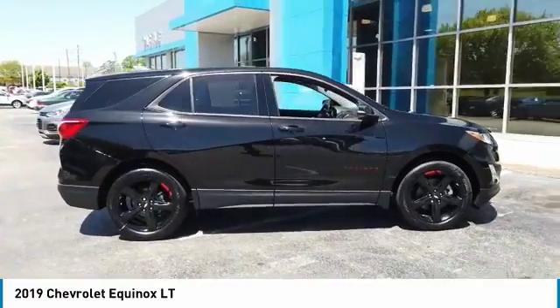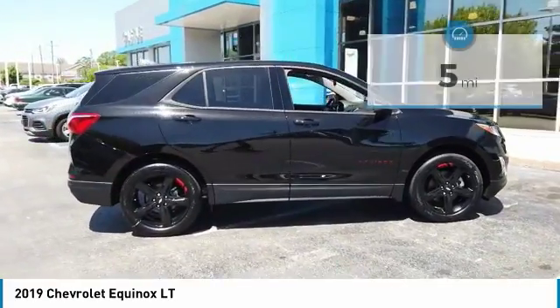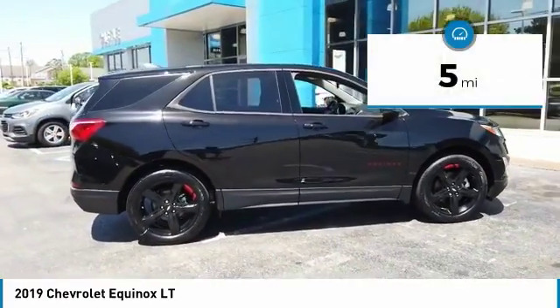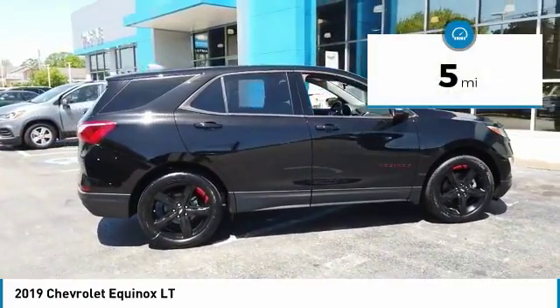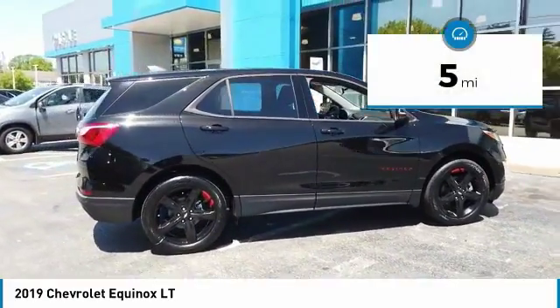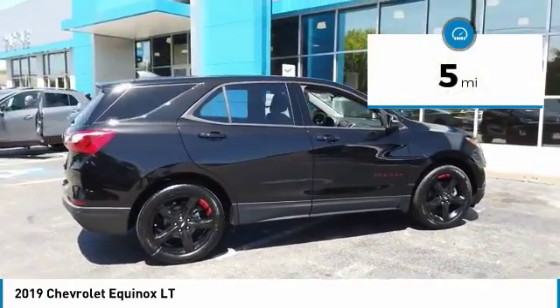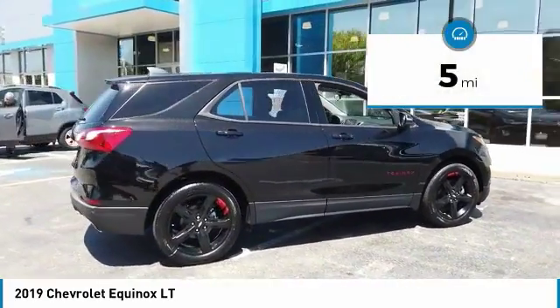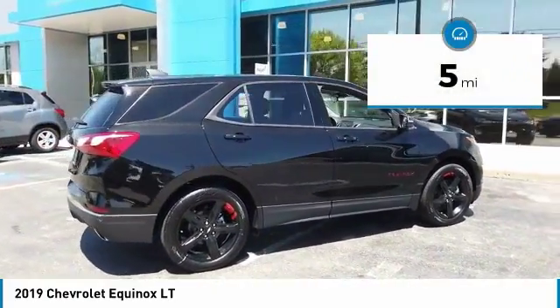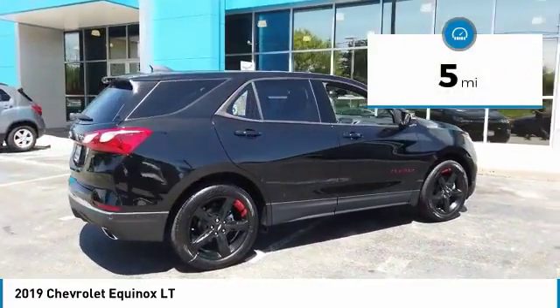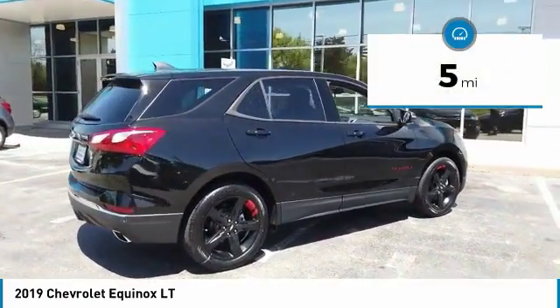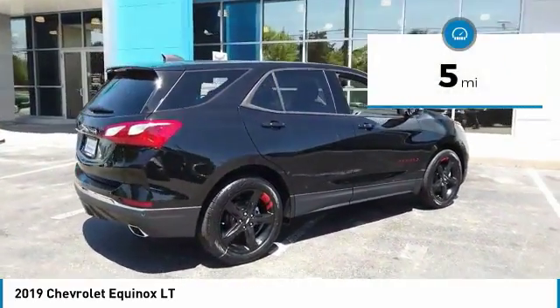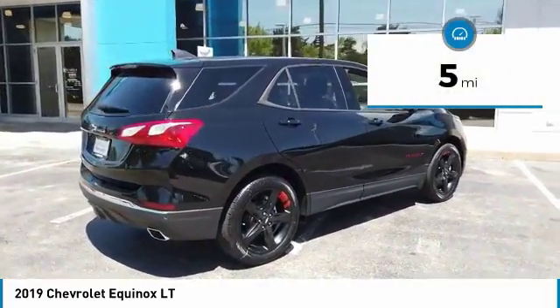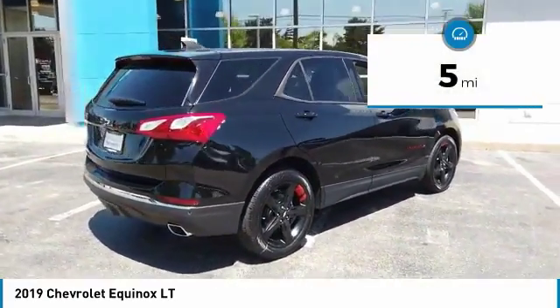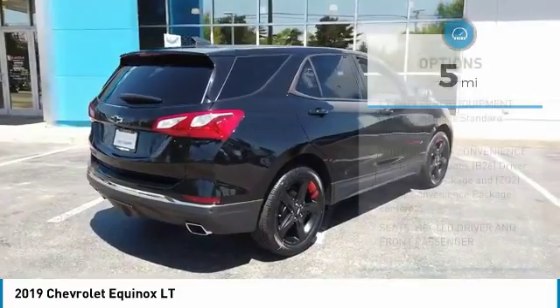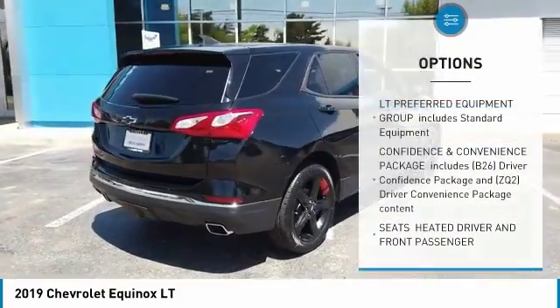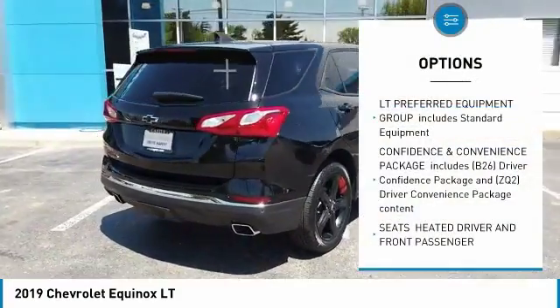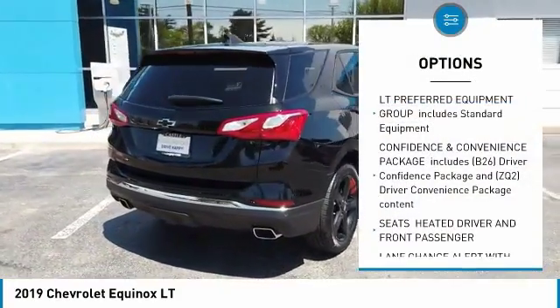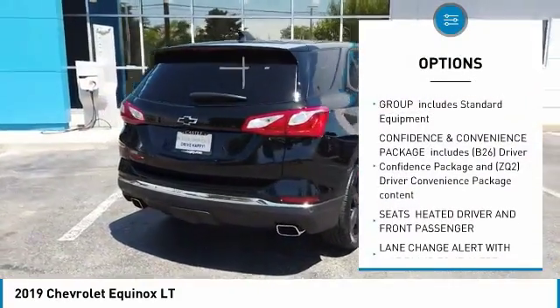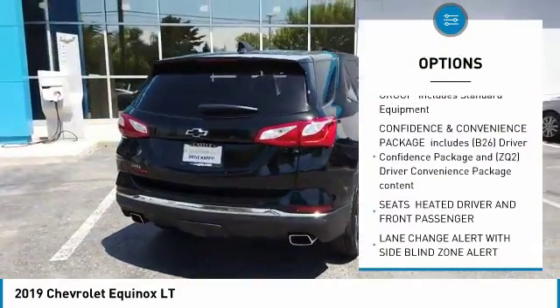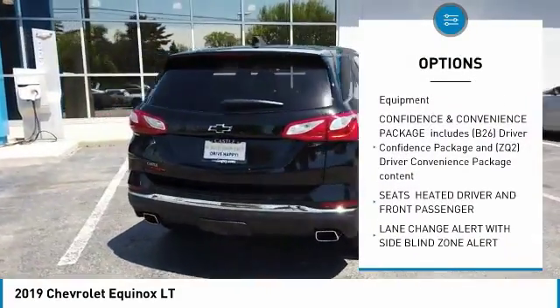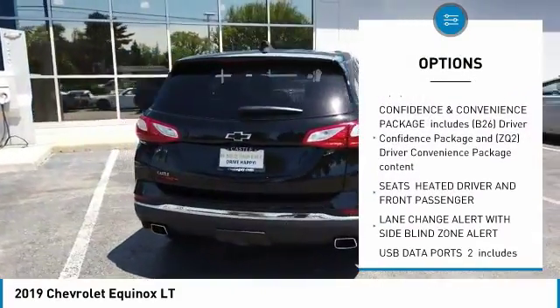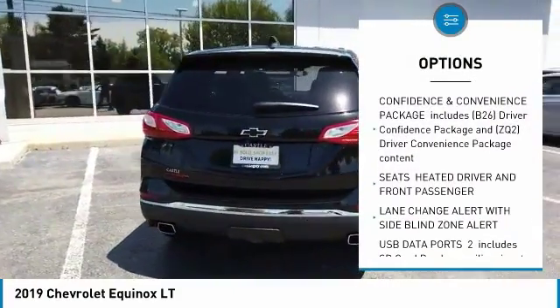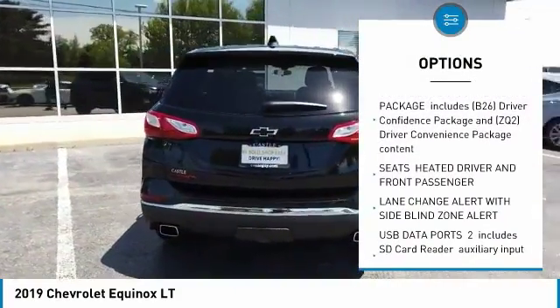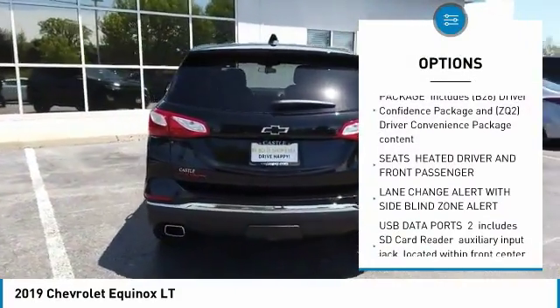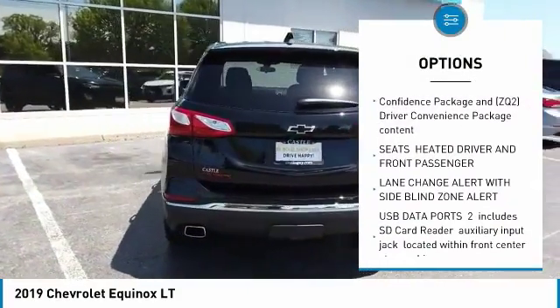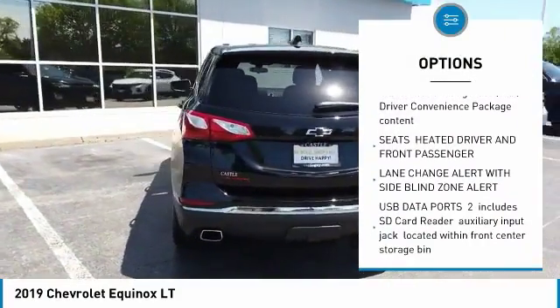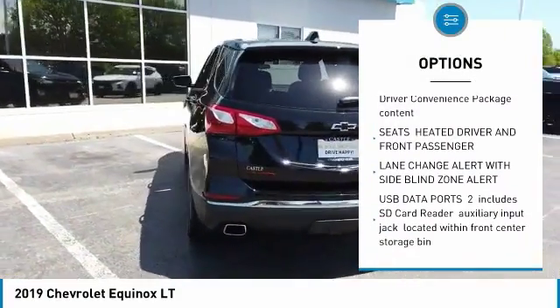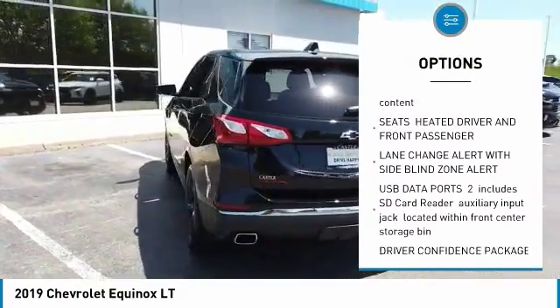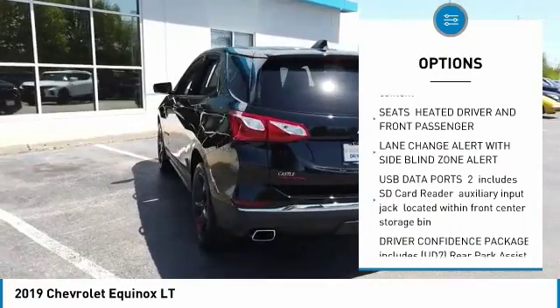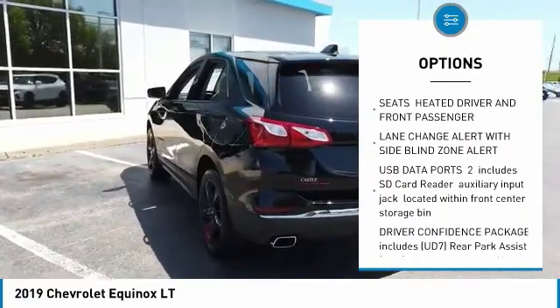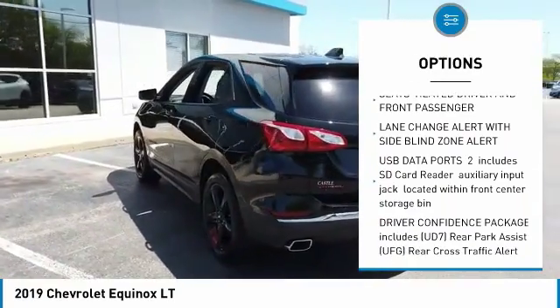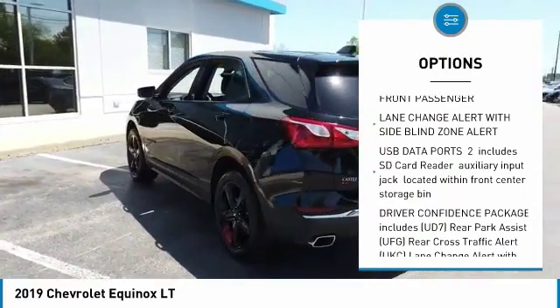This vehicle has less than 100 miles. Here are some of this vehicle's great options: anti-lock braking system, tow hitch, remote start, aluminum wheels, four-wheel disc brakes.